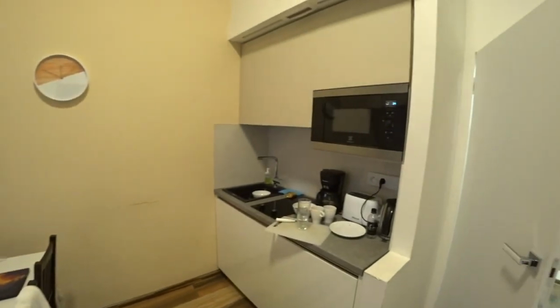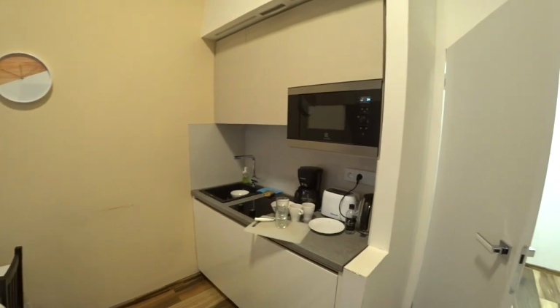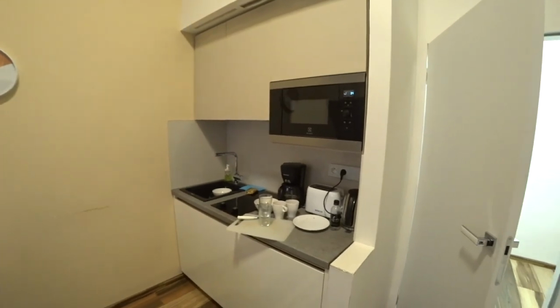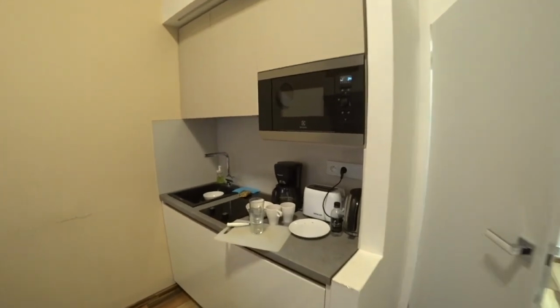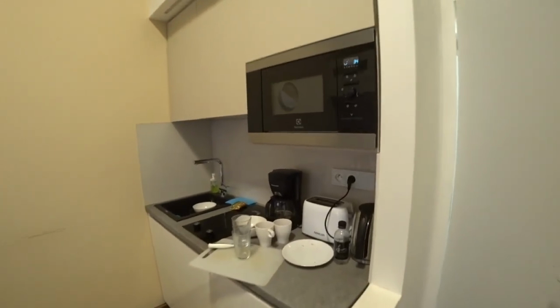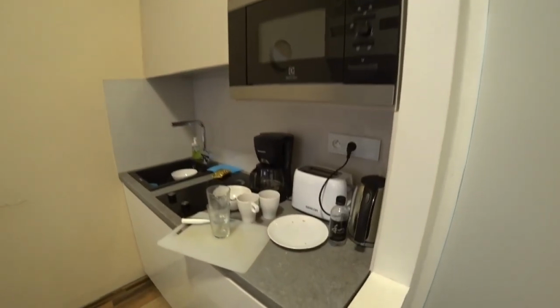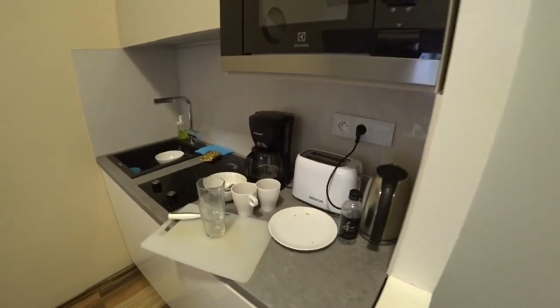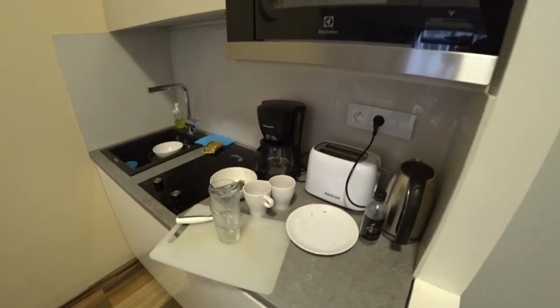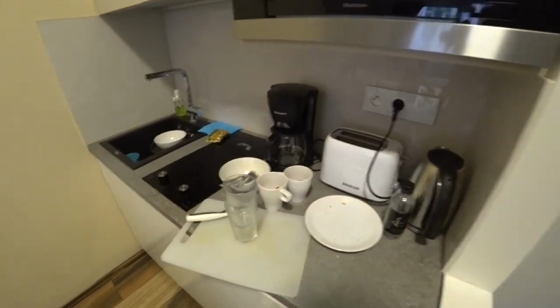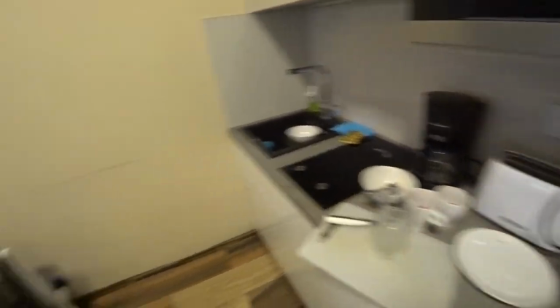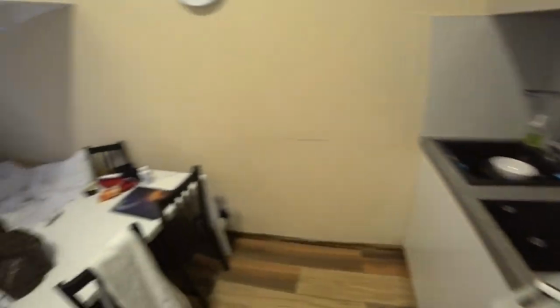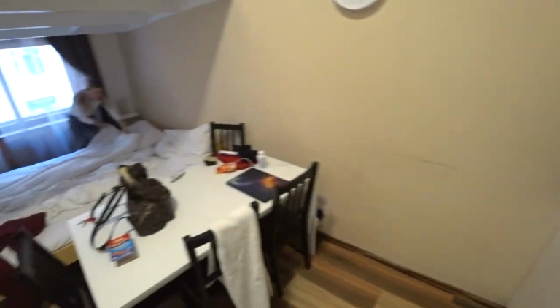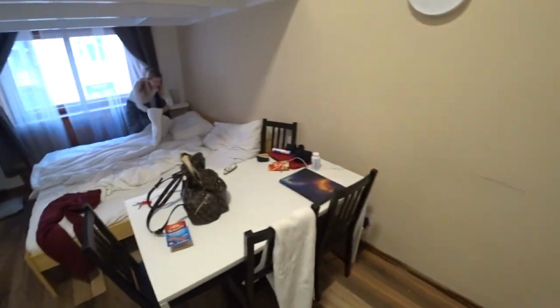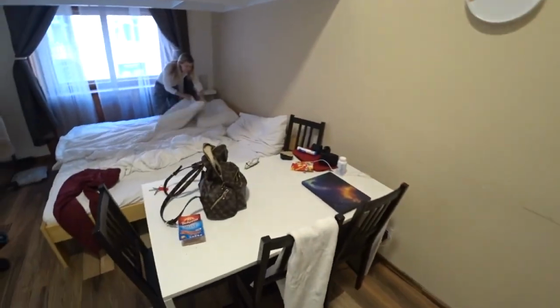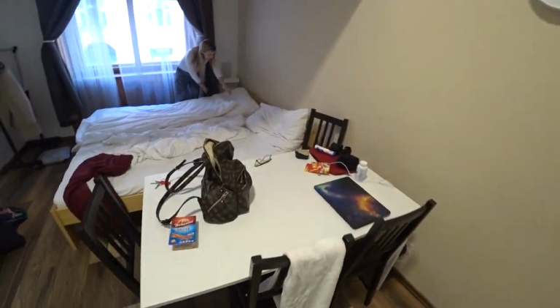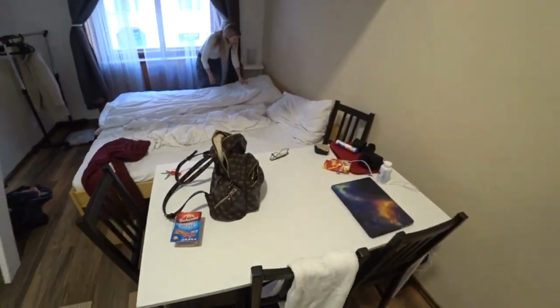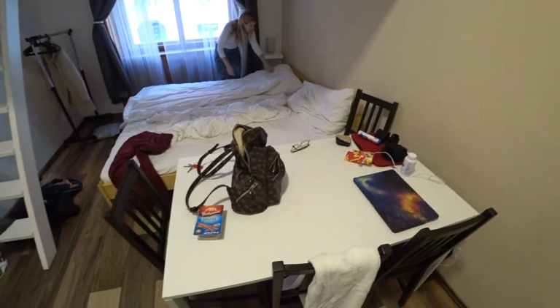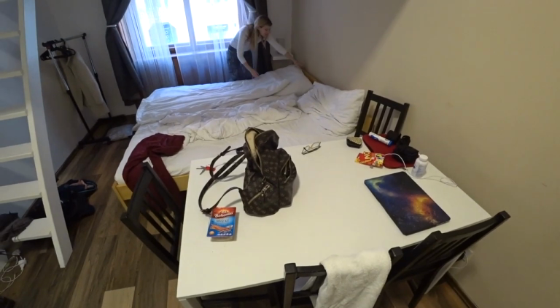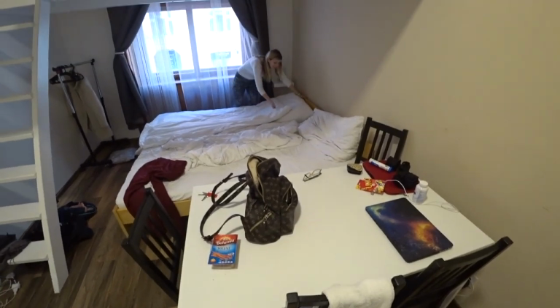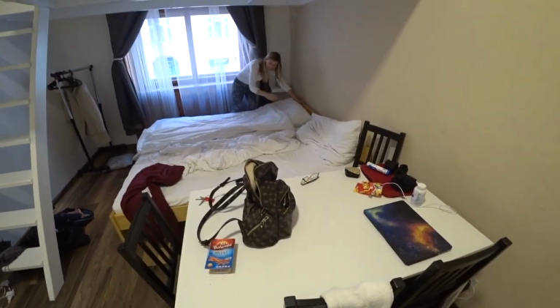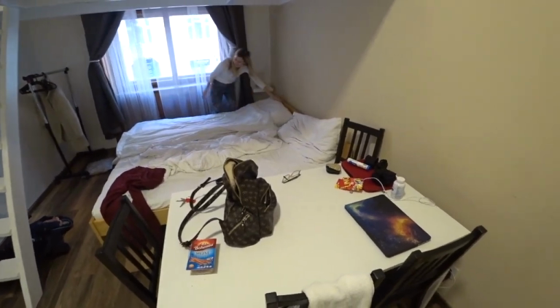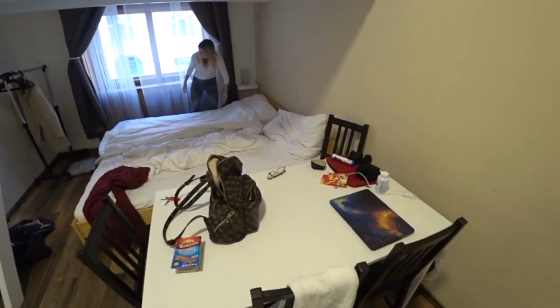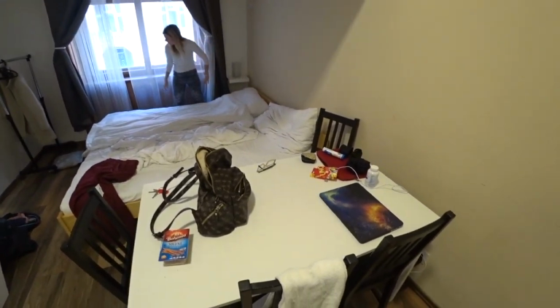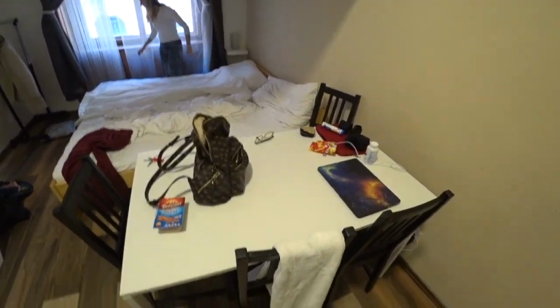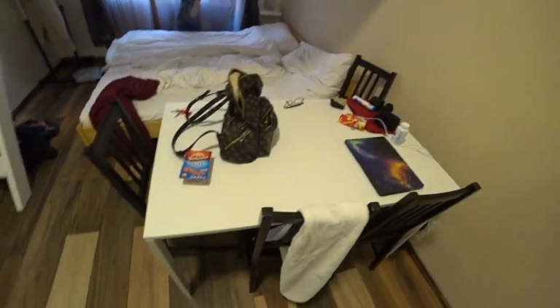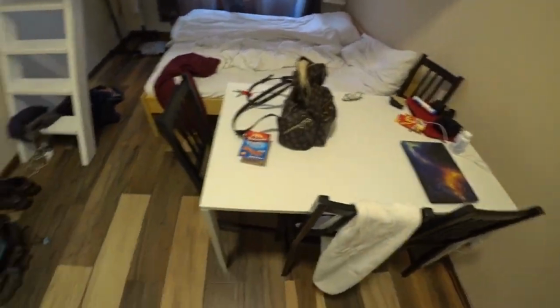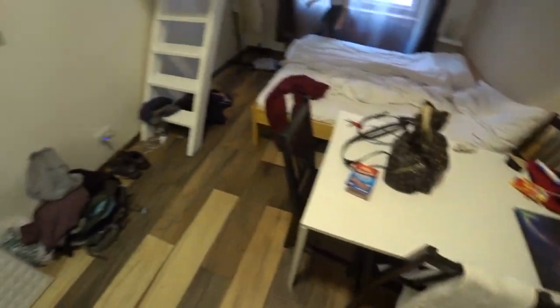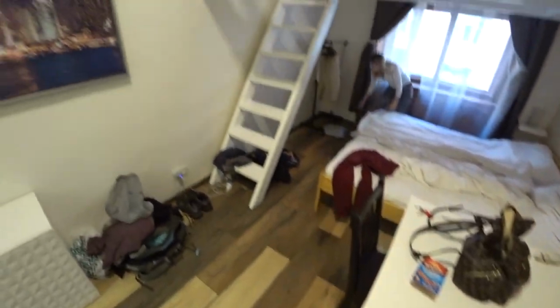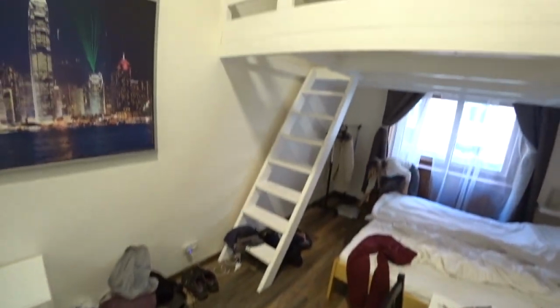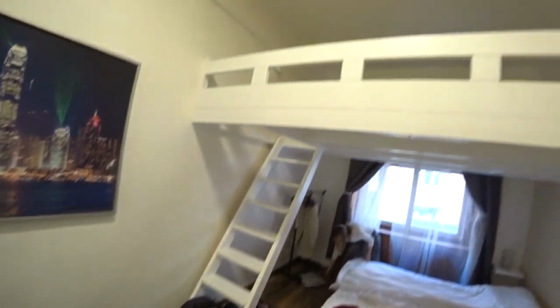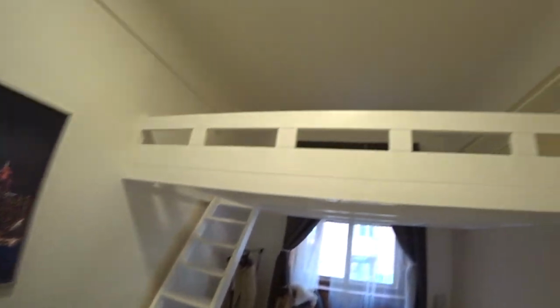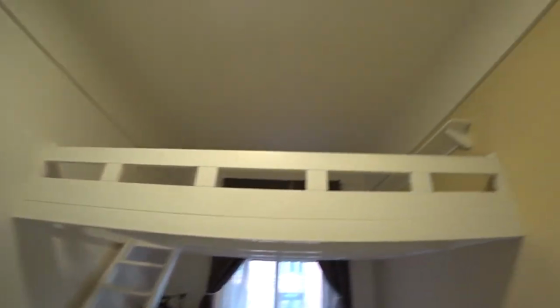Kitchen, as you can see the washing up is there. We haven't been bothered. Table, nice. And then there's this upstairs area.